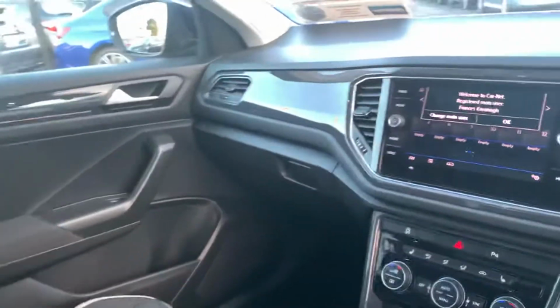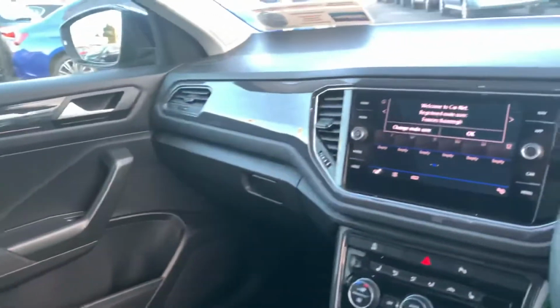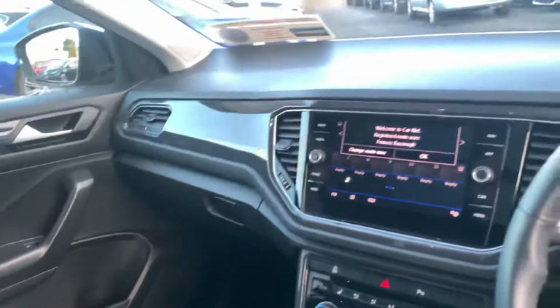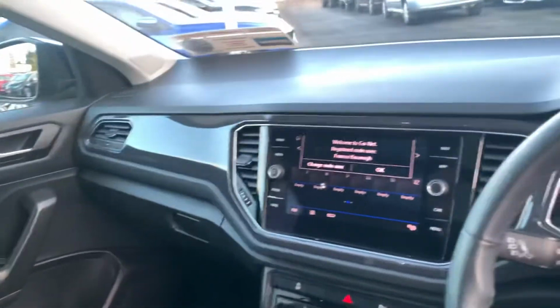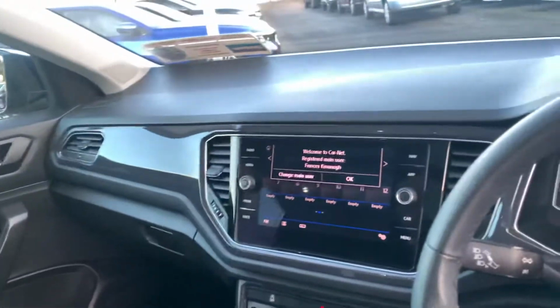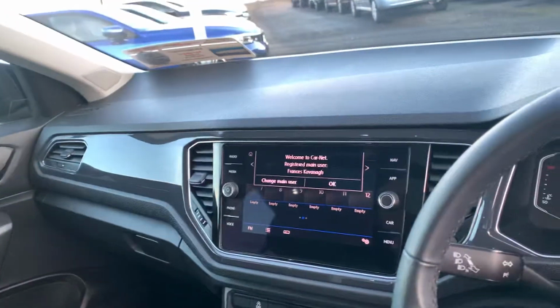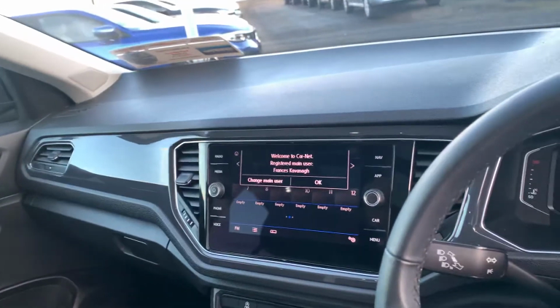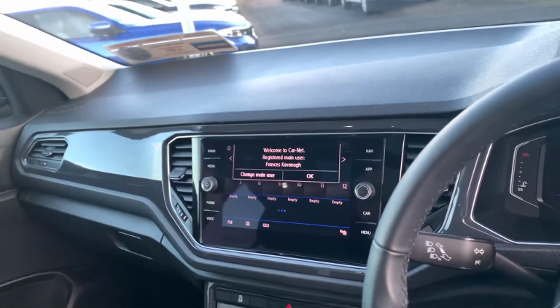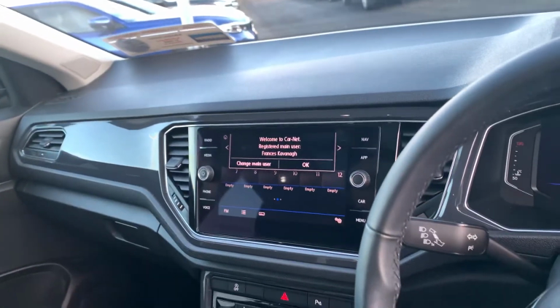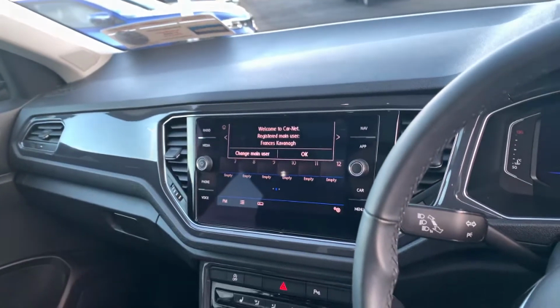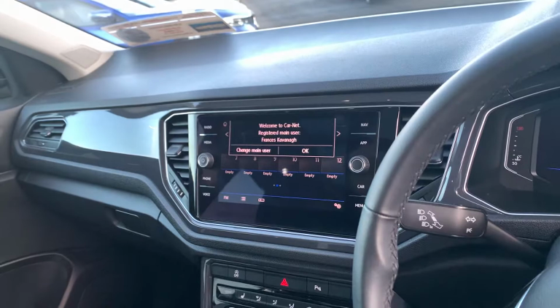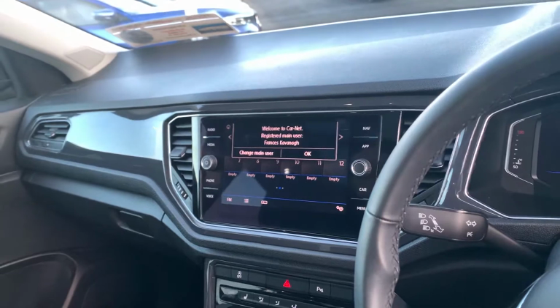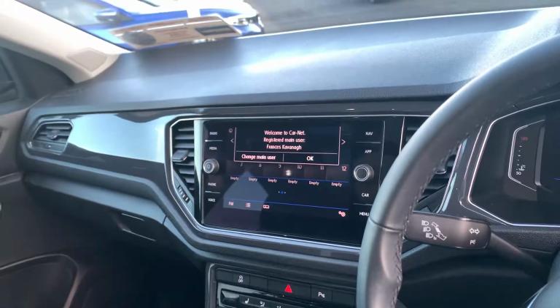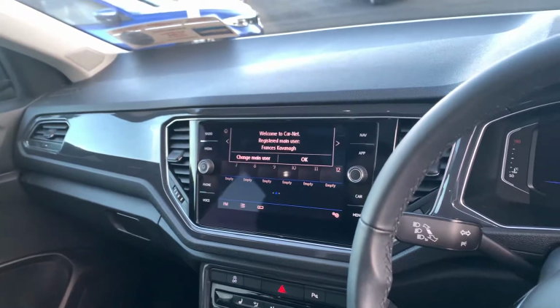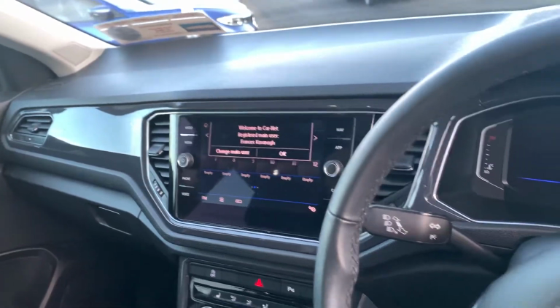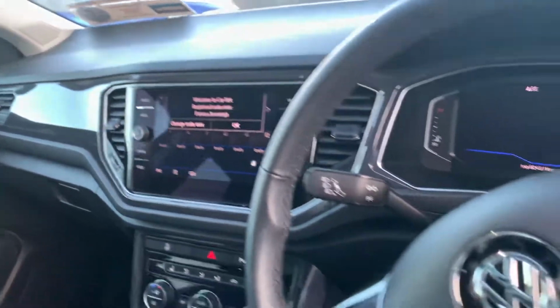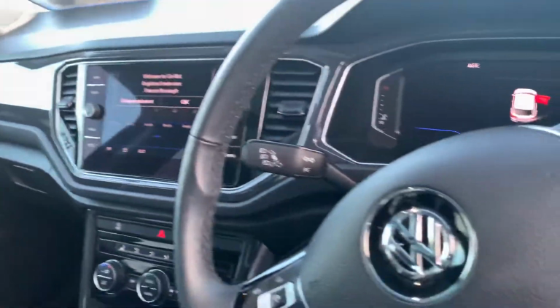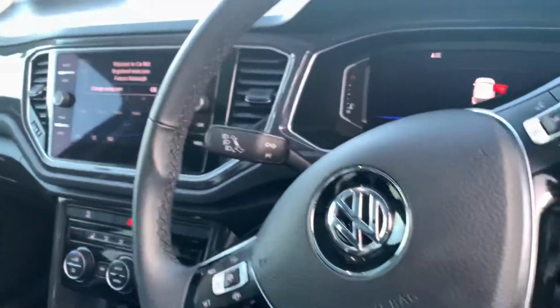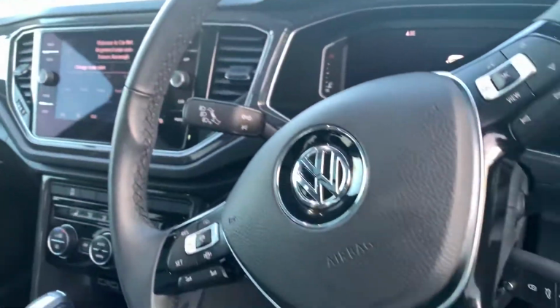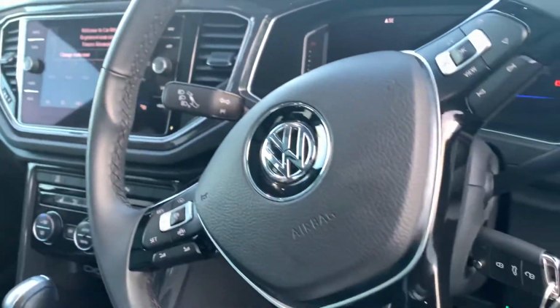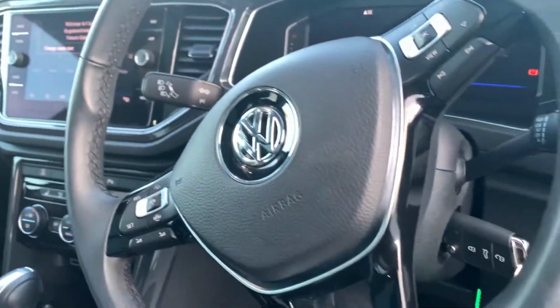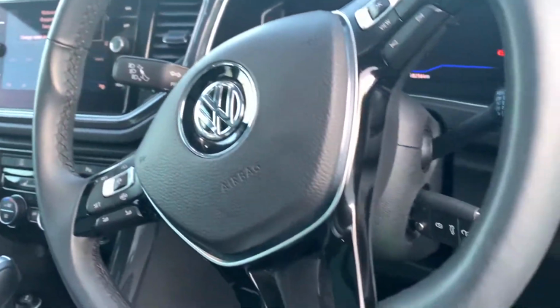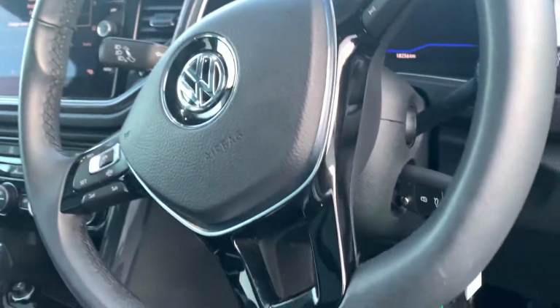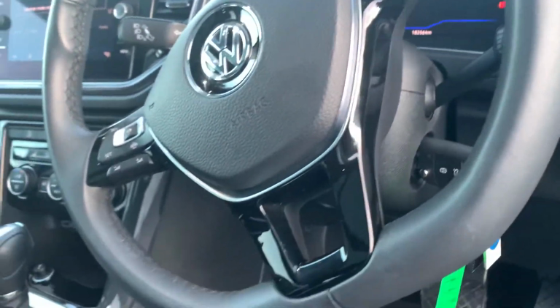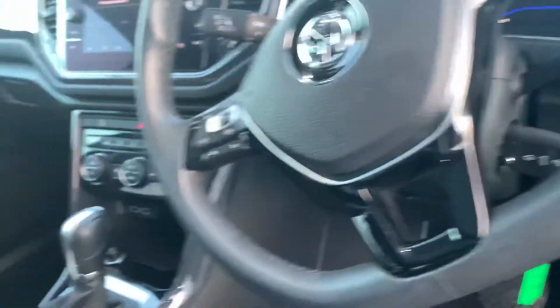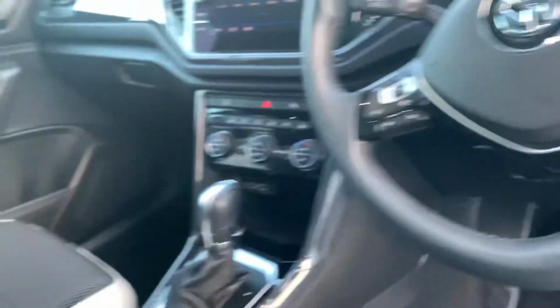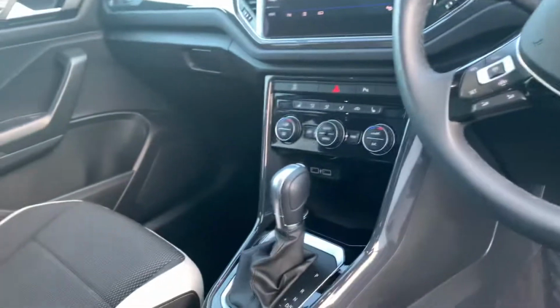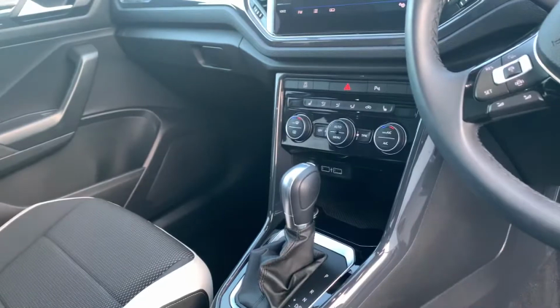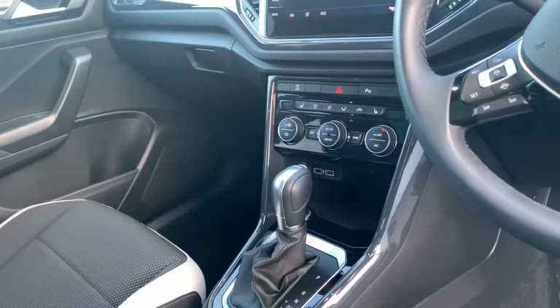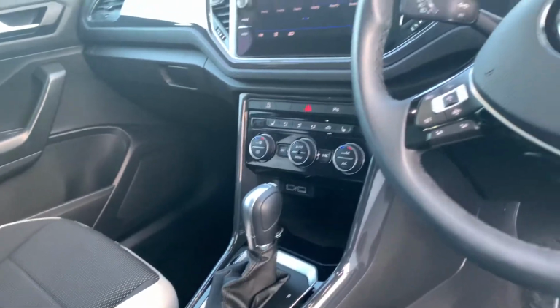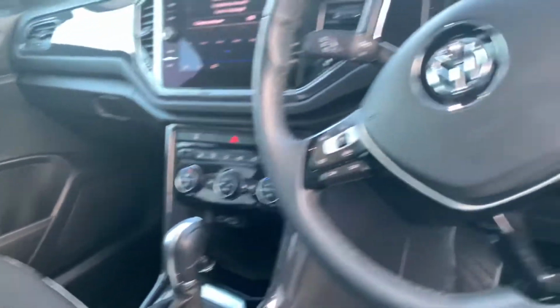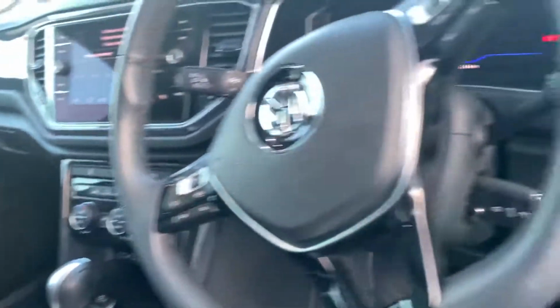Touchscreen reverse camera with Bluetooth, also has Android Auto and Apple CarPlay, also has cruise control and fully electric climate control.